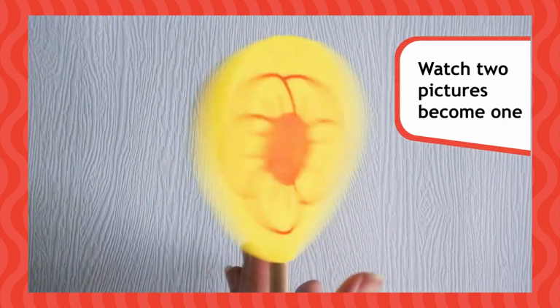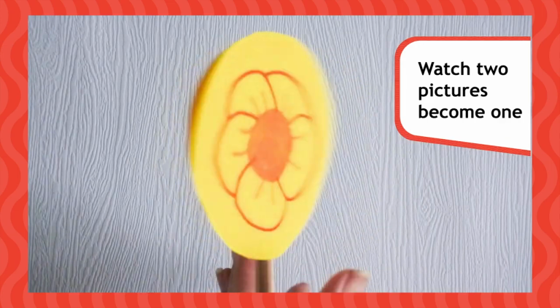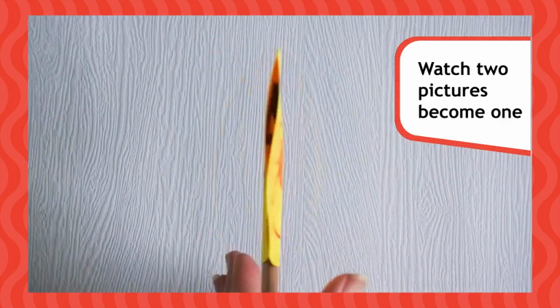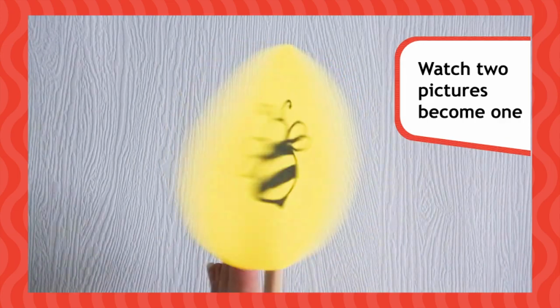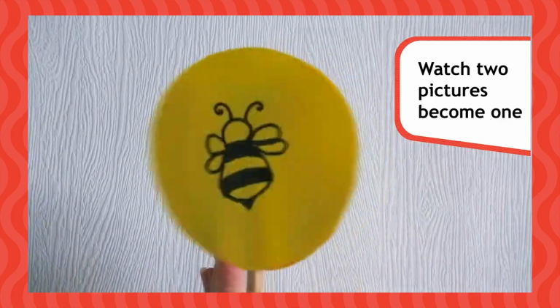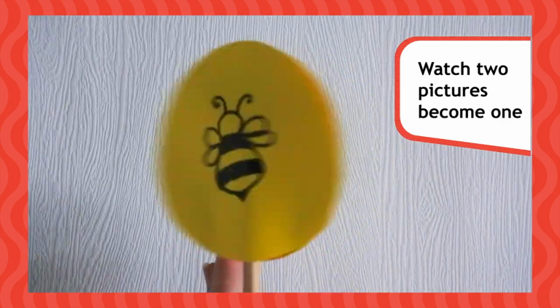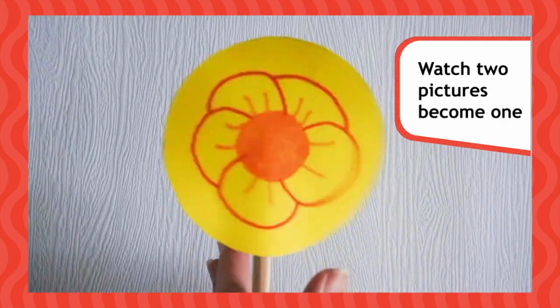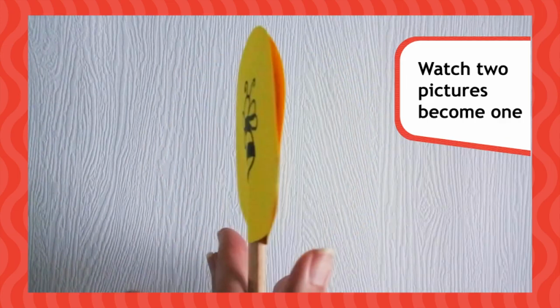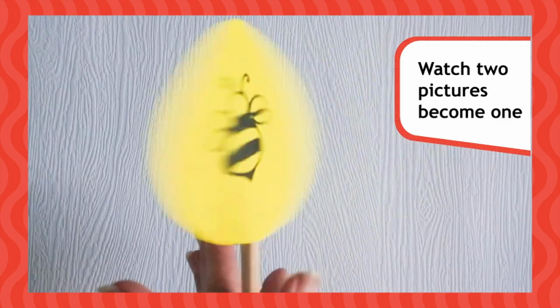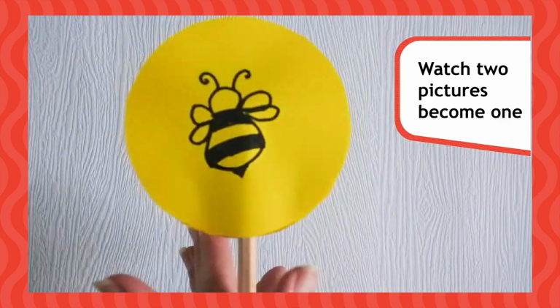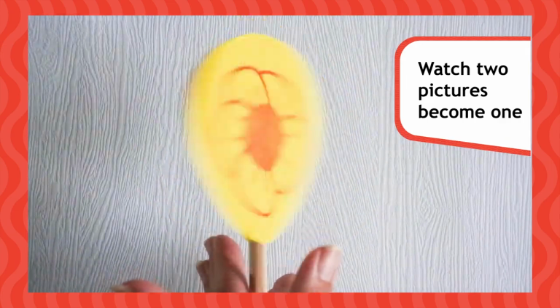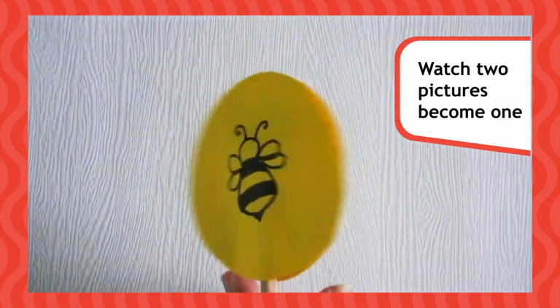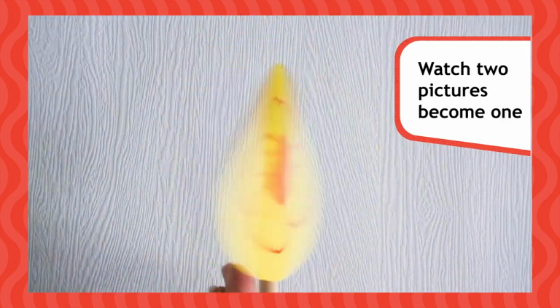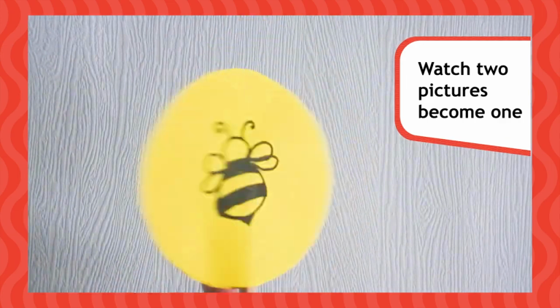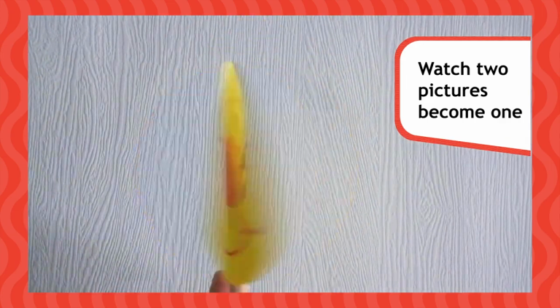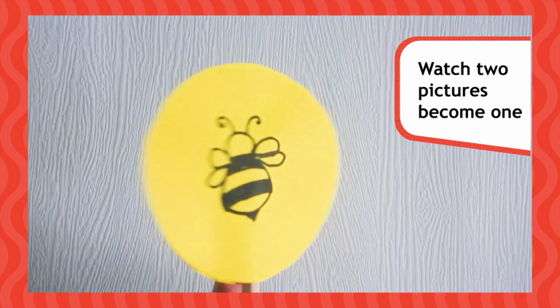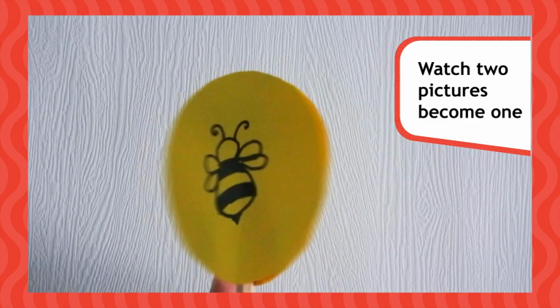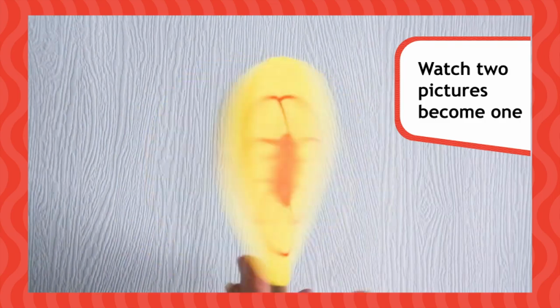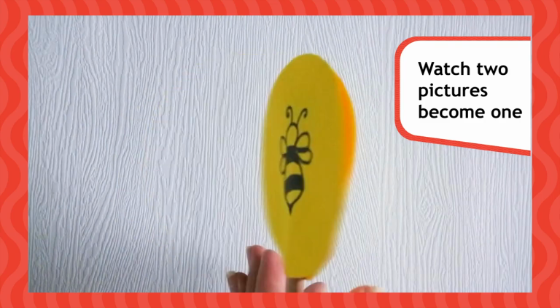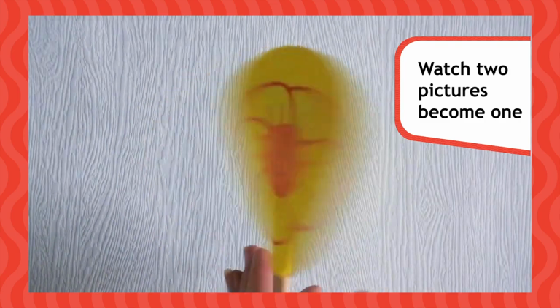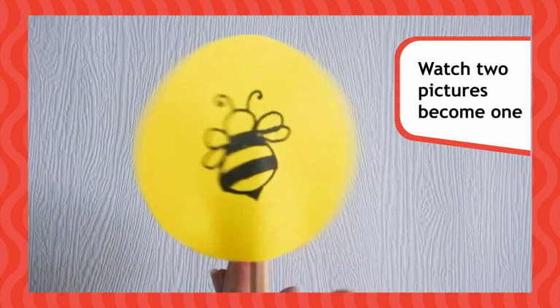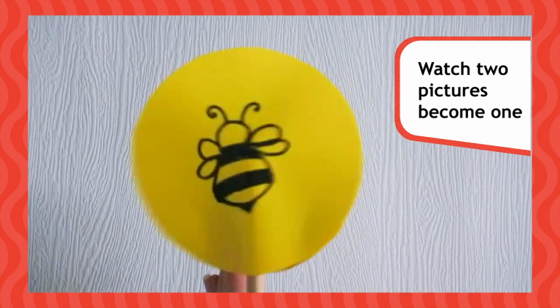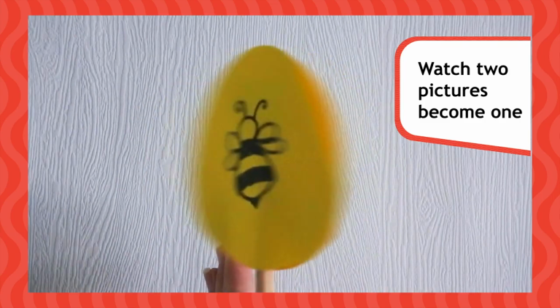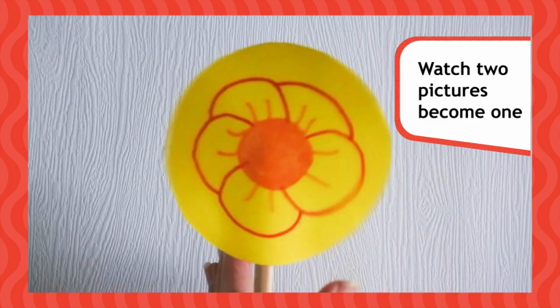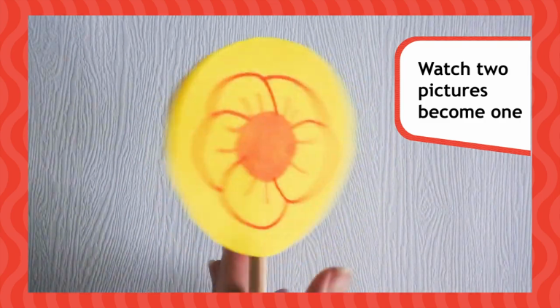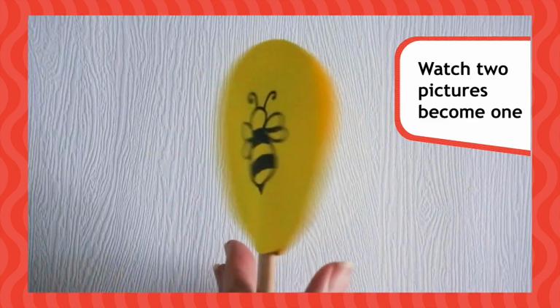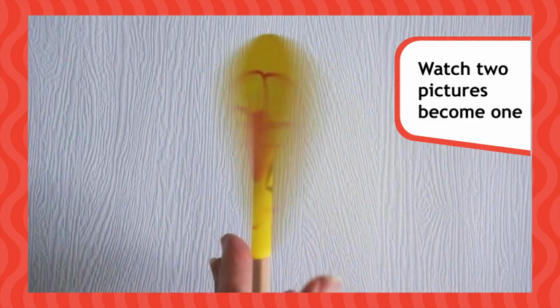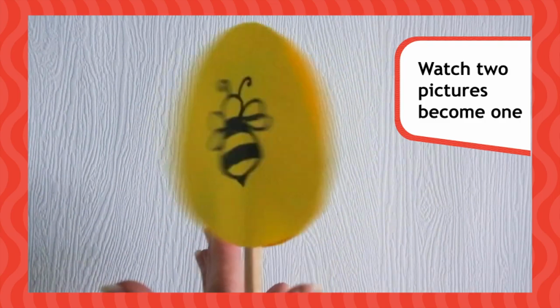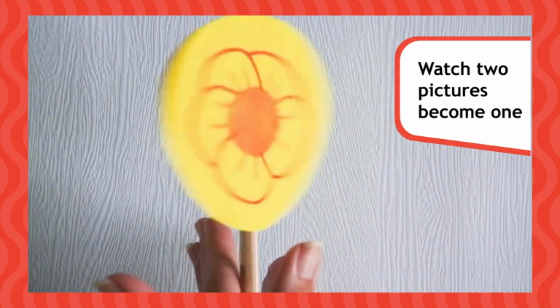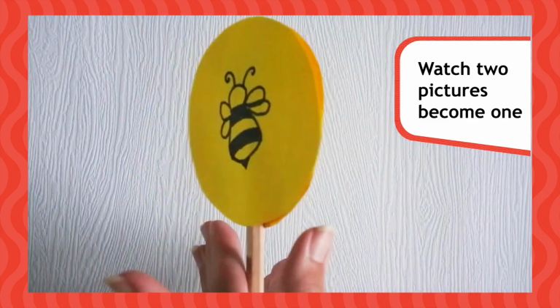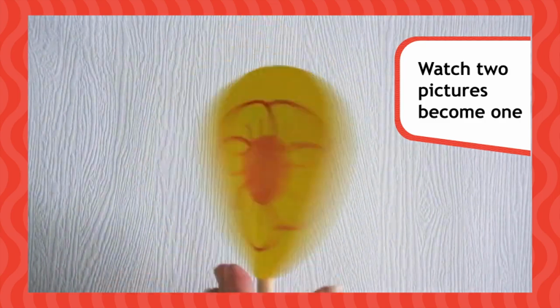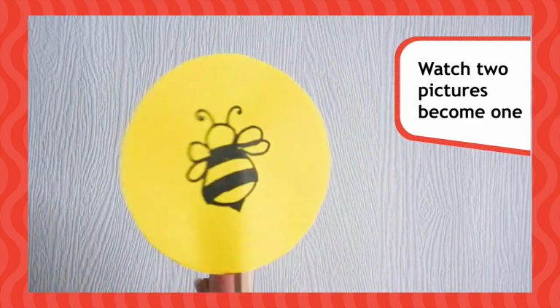You've made a thaumatrope. Now, put your pencil between your hands and twist it as fast as you can. Watch the two pictures become one.